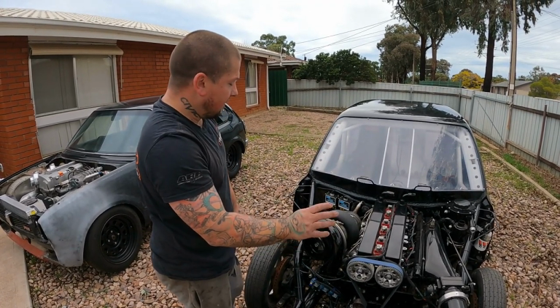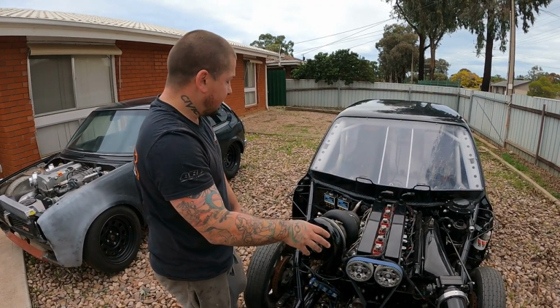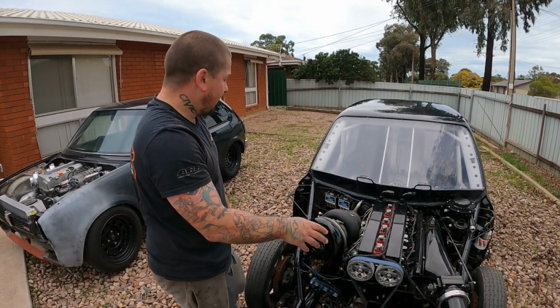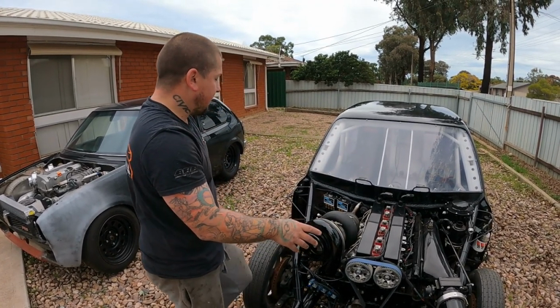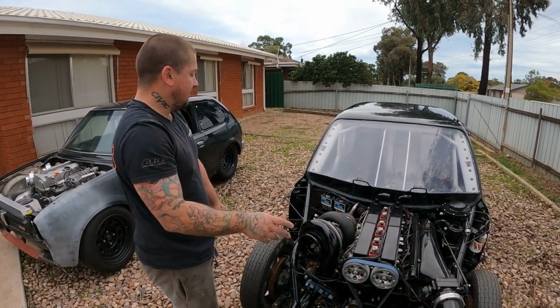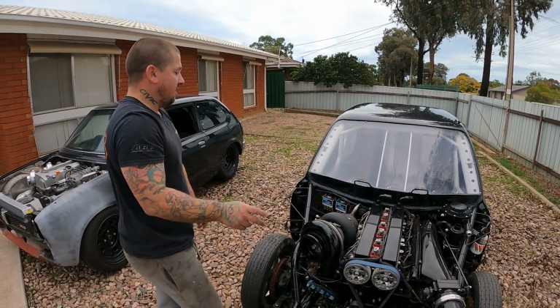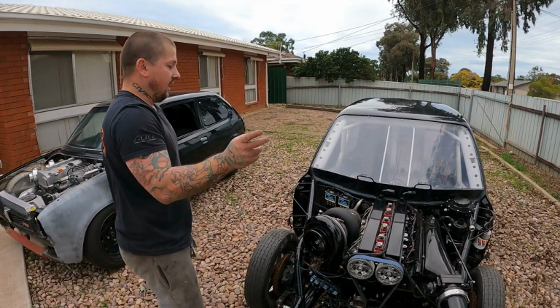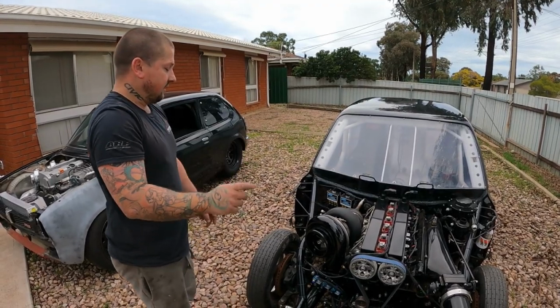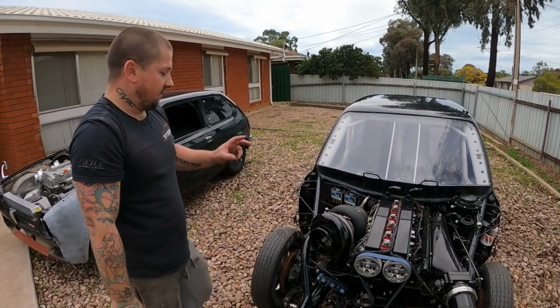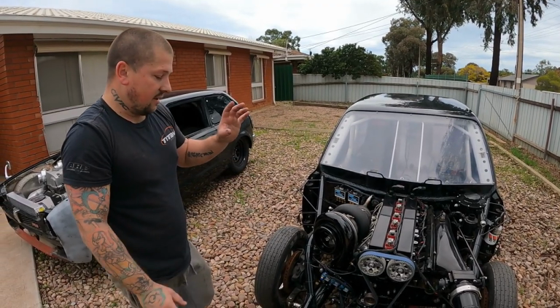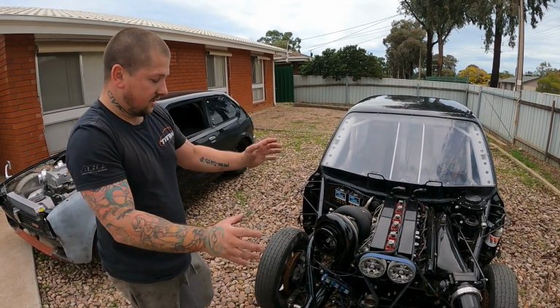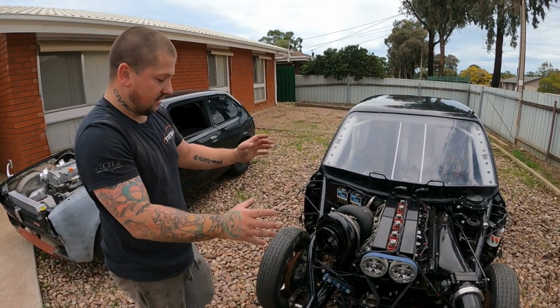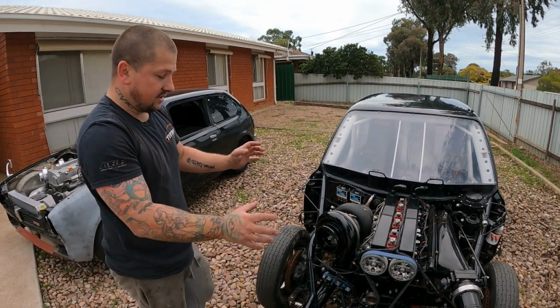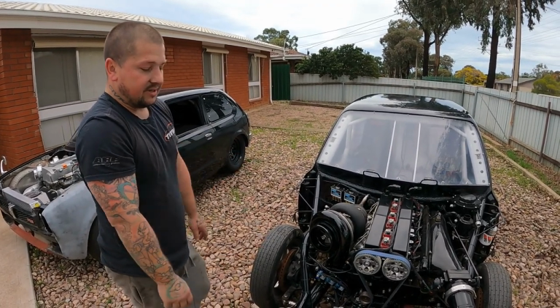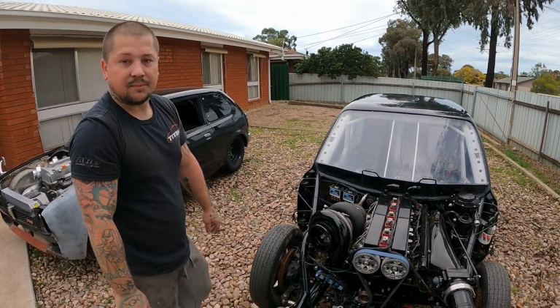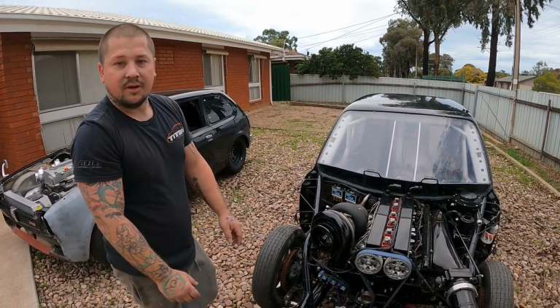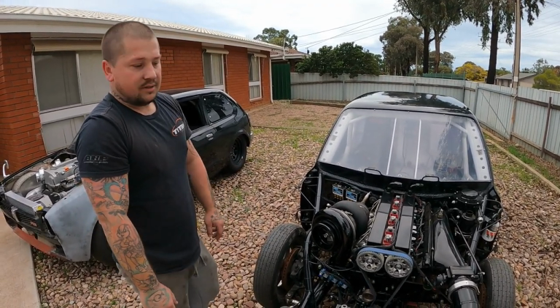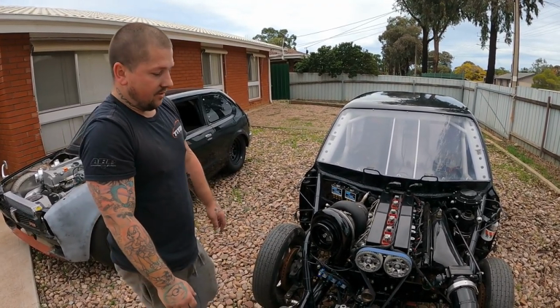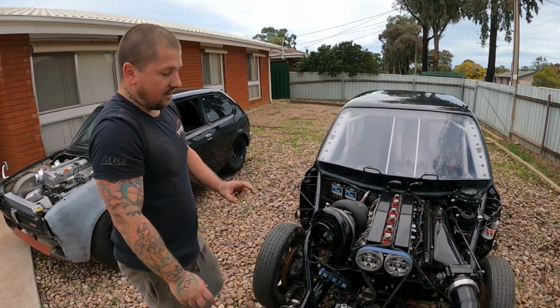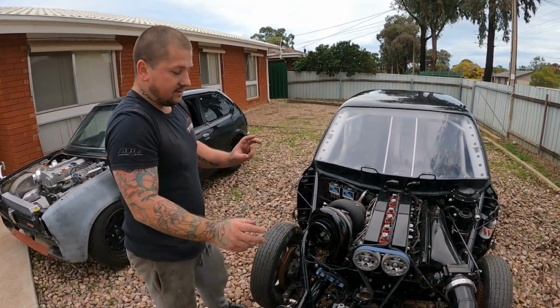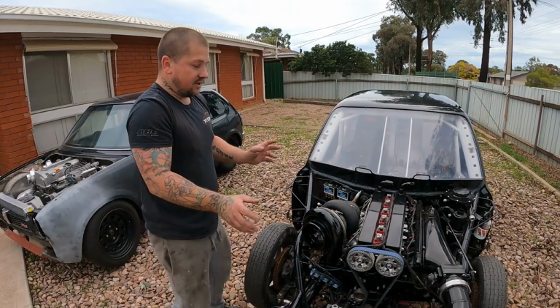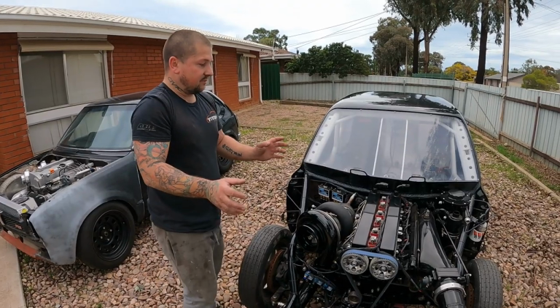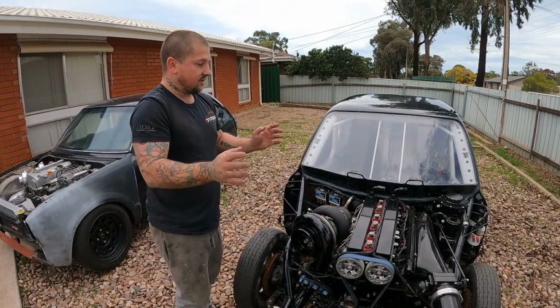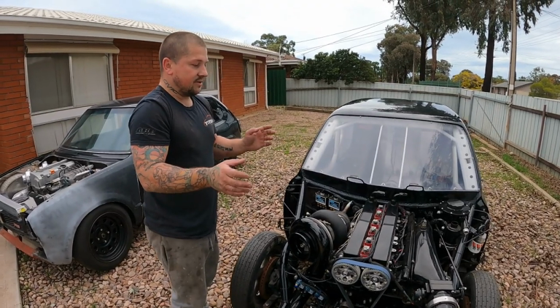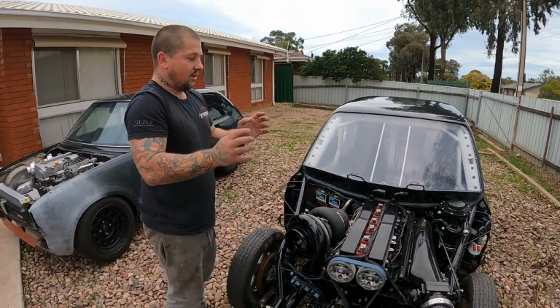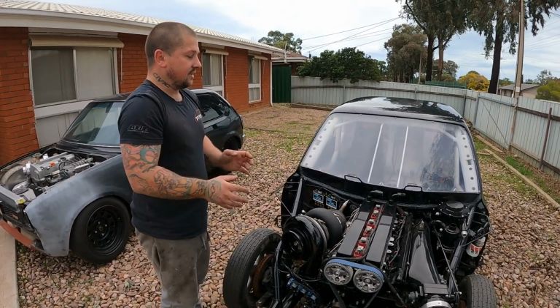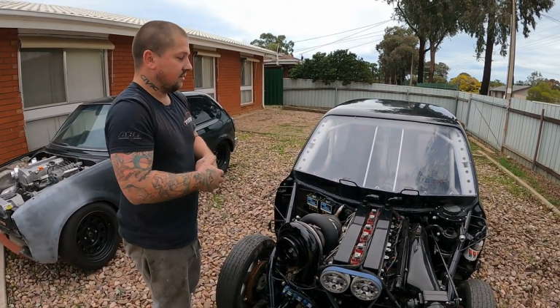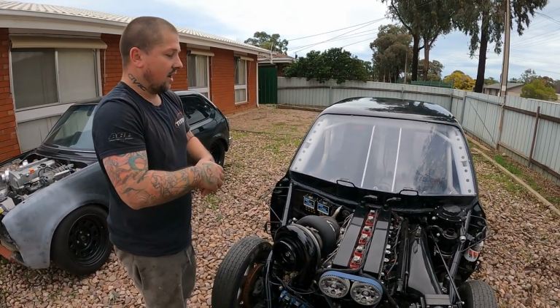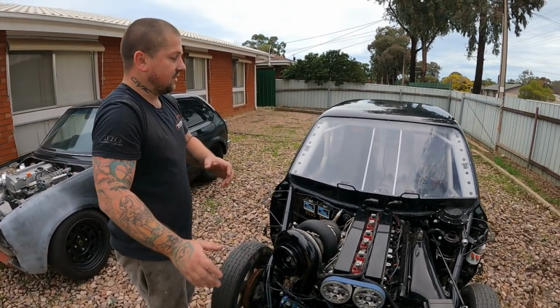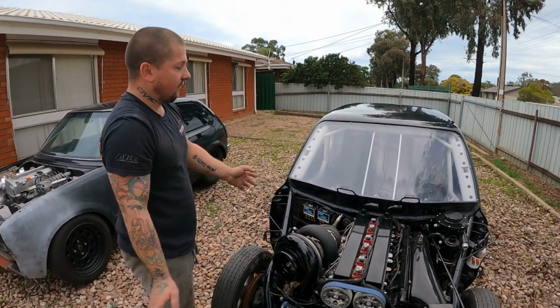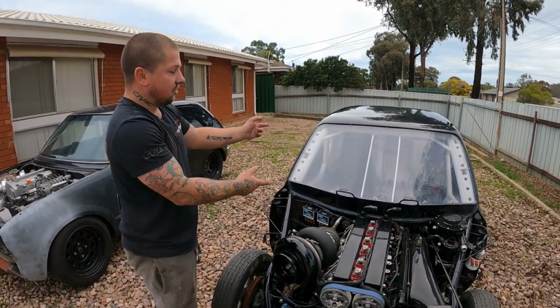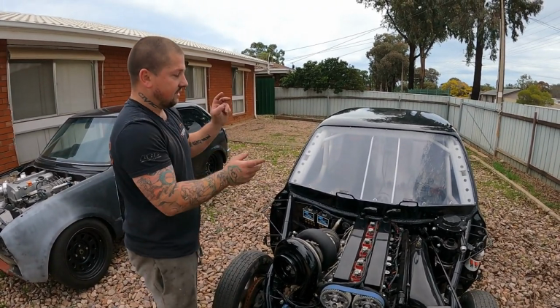Dry sump — it's a five stage. This is the bee's knees, this one. Everything has been designed on this thing — obviously full tube chassis.